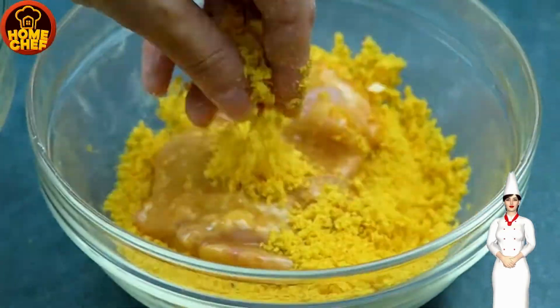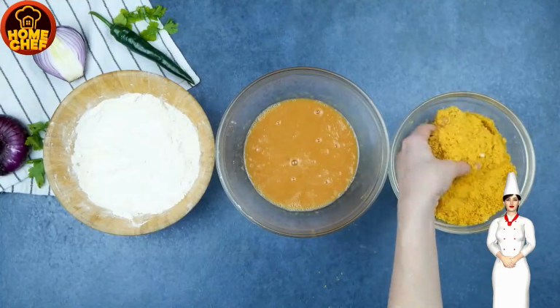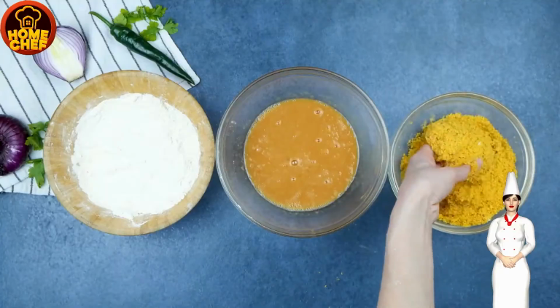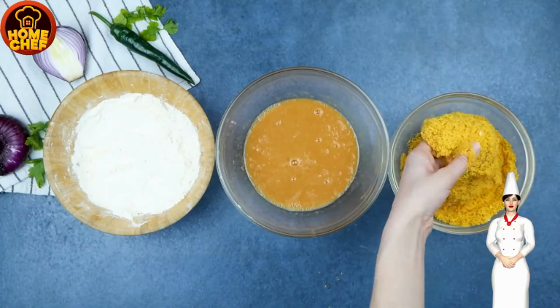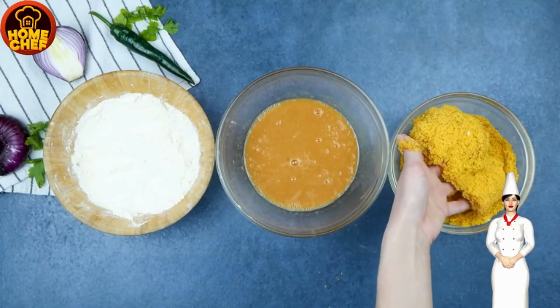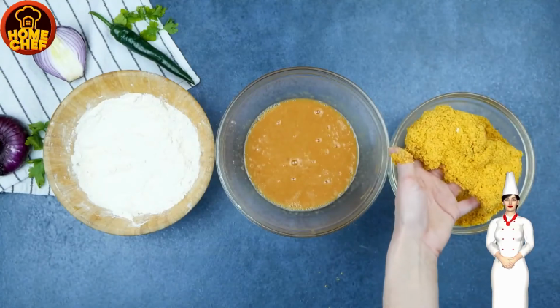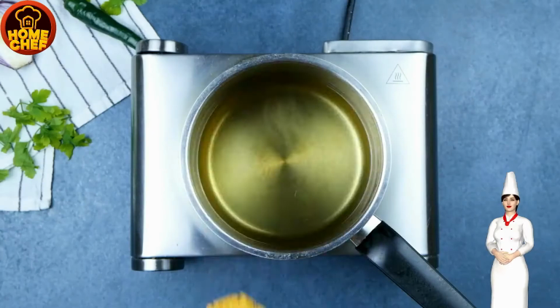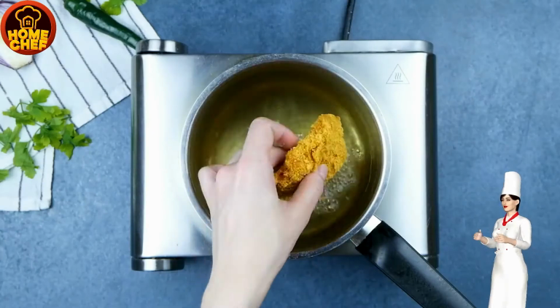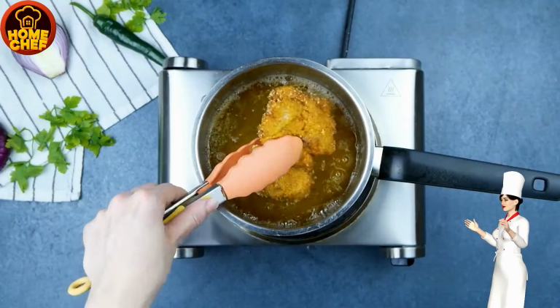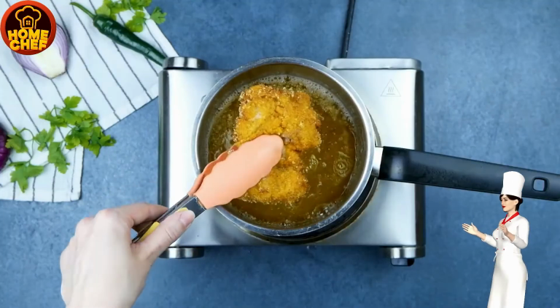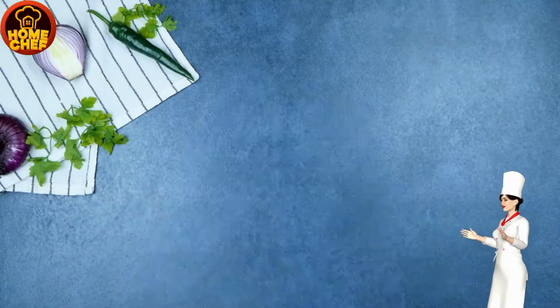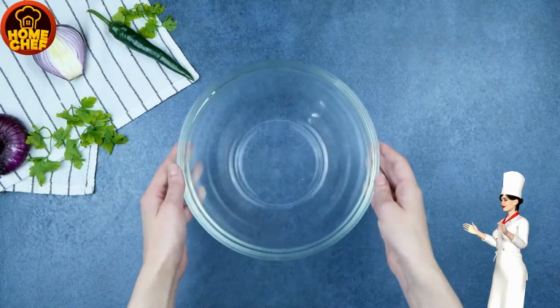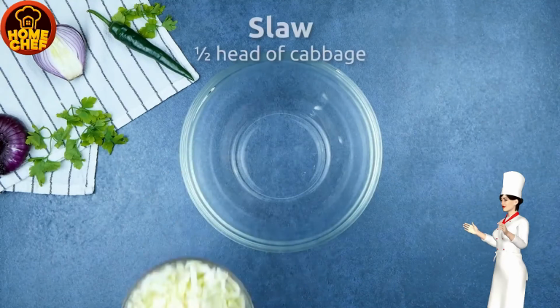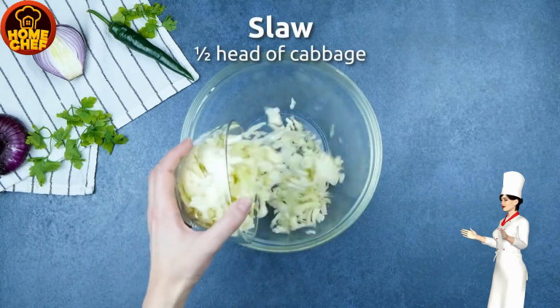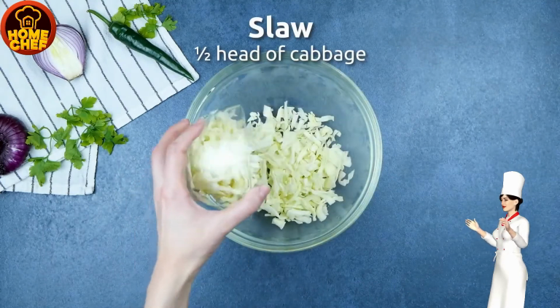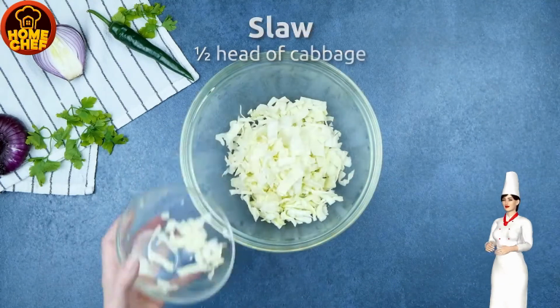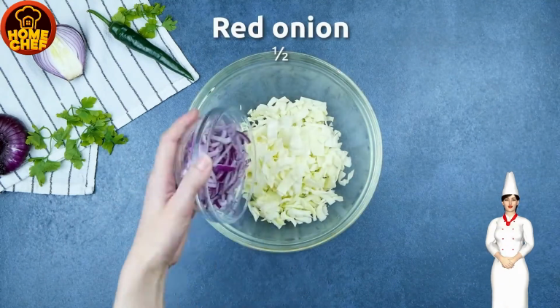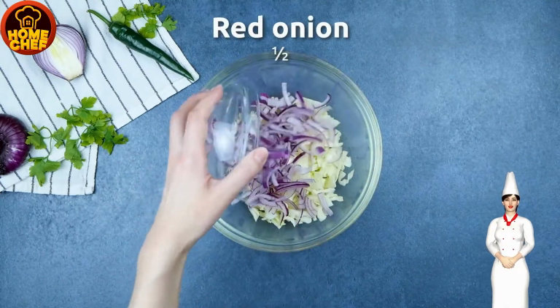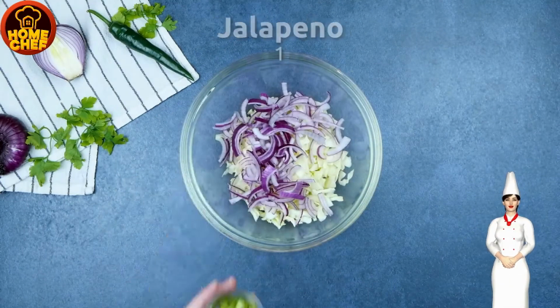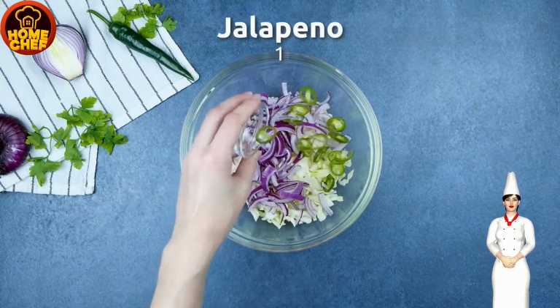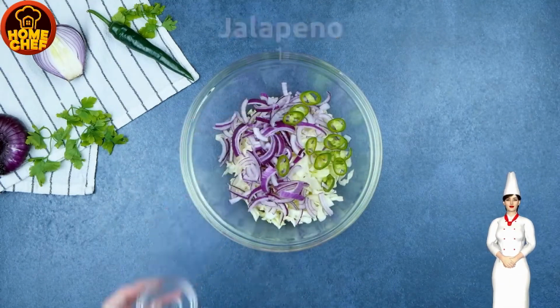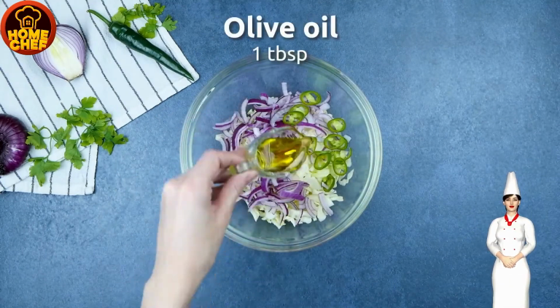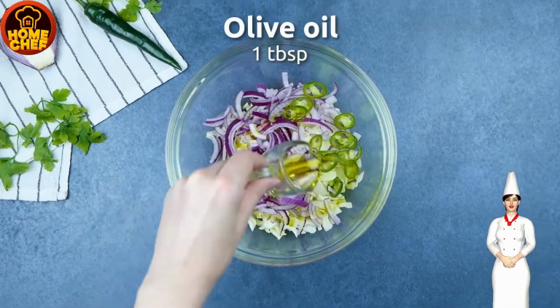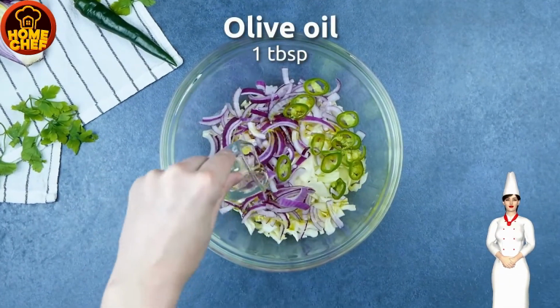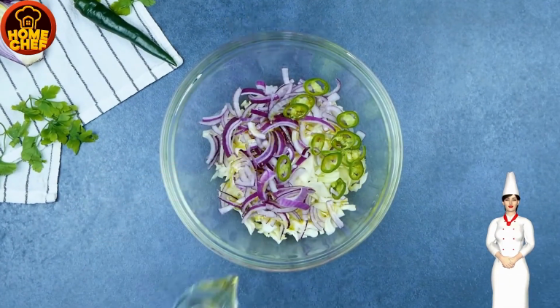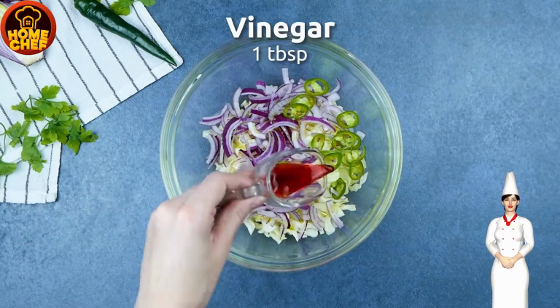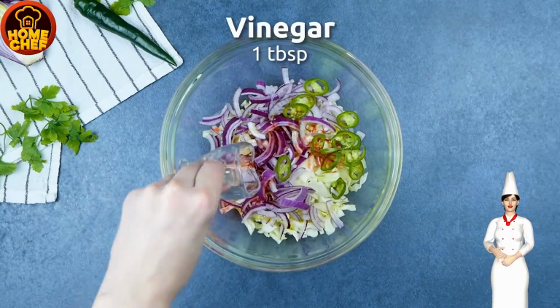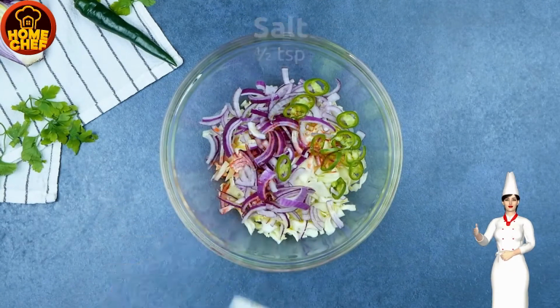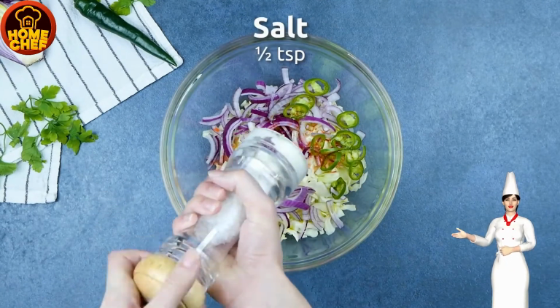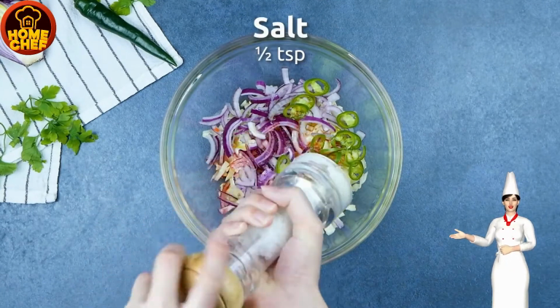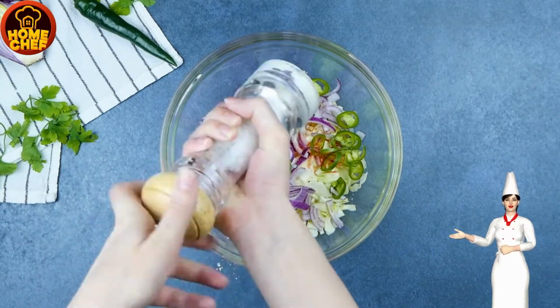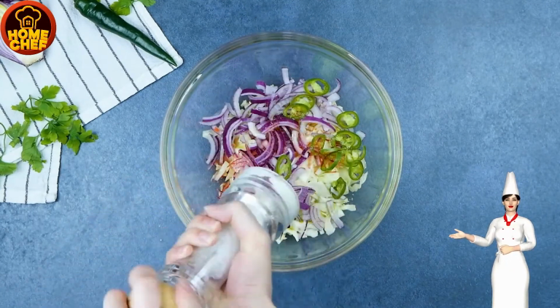Fry the chicken pieces. Take a bowl and add cabbage, red onion, and jalapeño to a large mixing bowl. Now add salt, oil, and vinegar. Mix all the ingredients well.